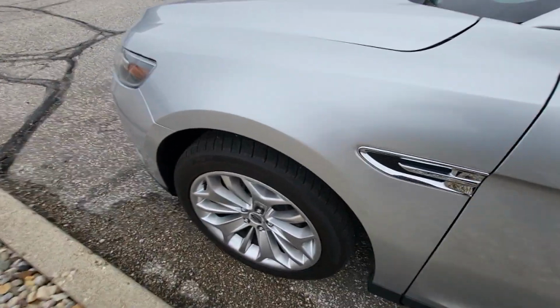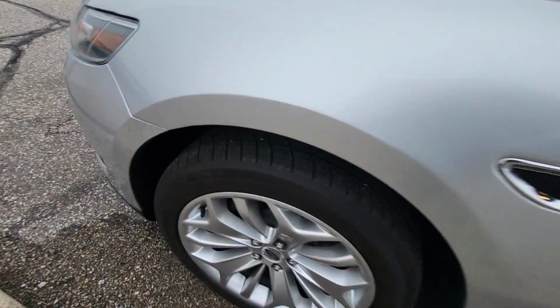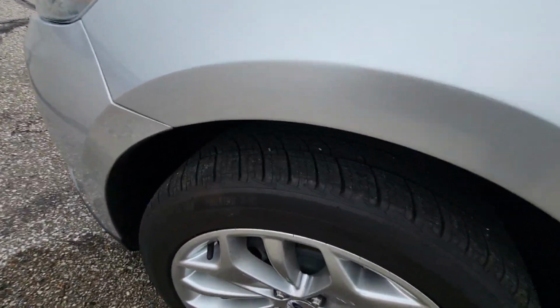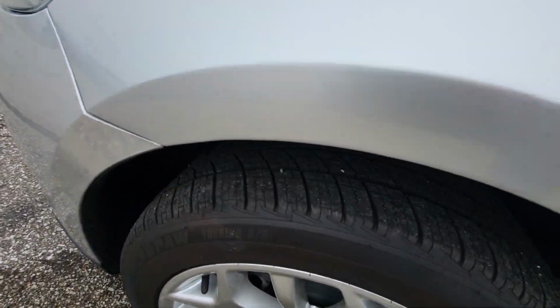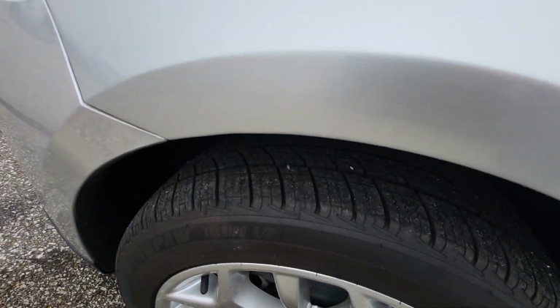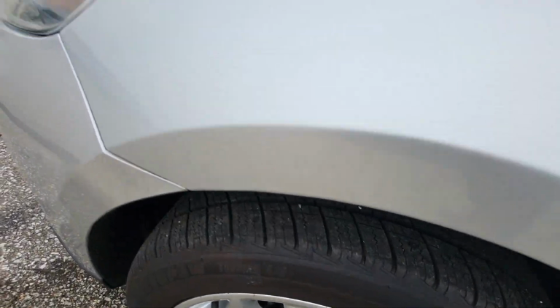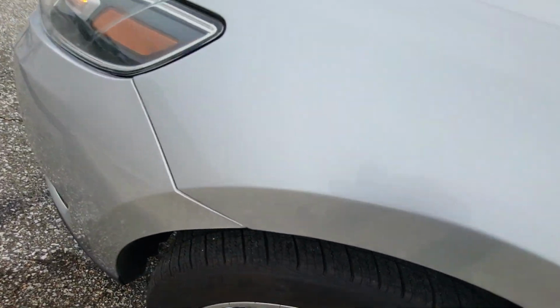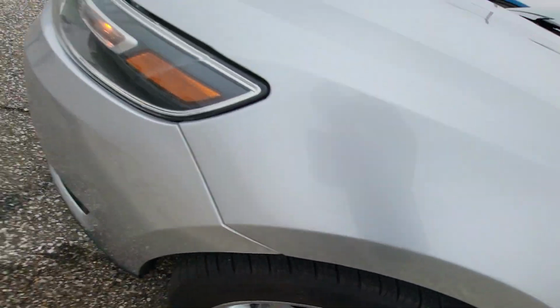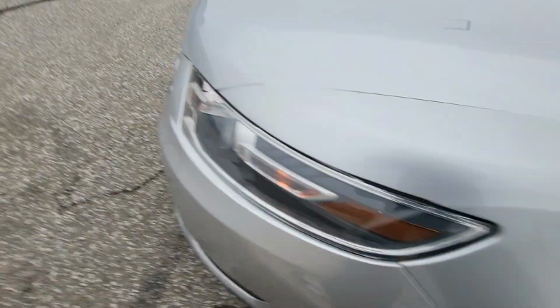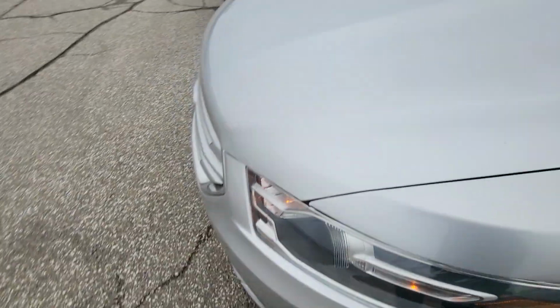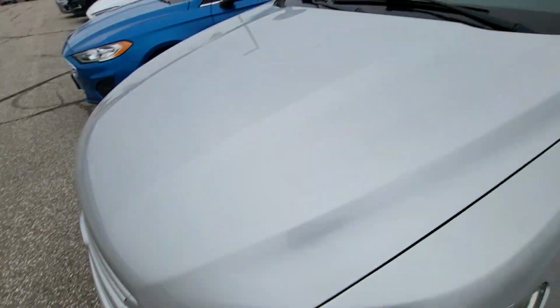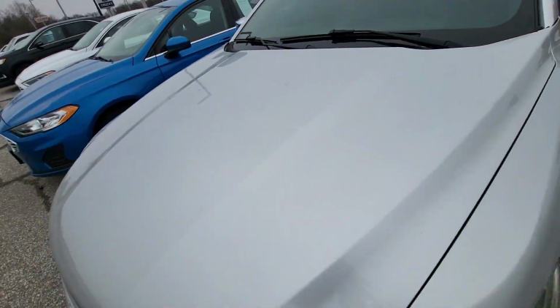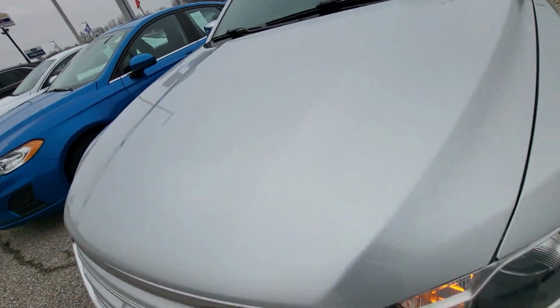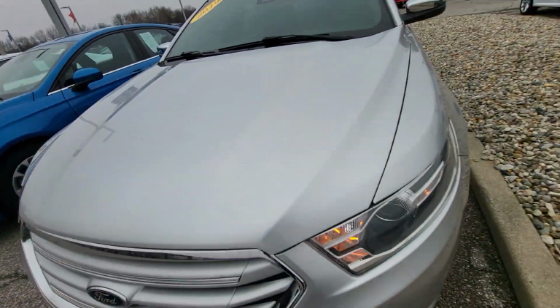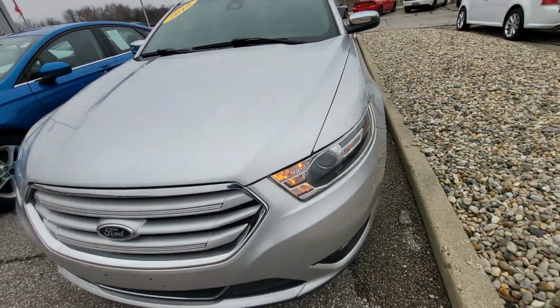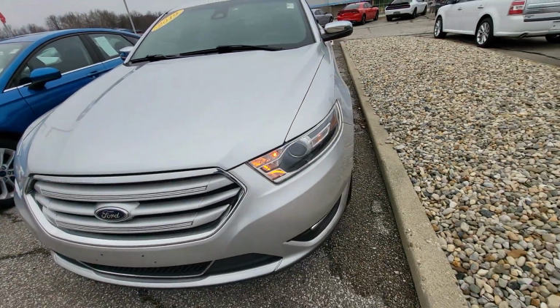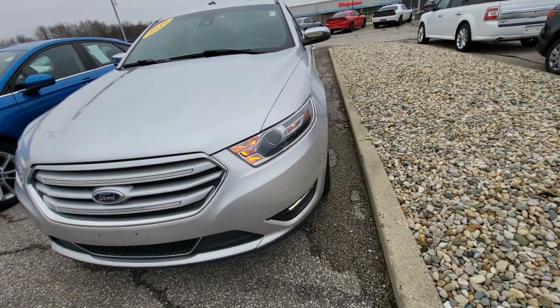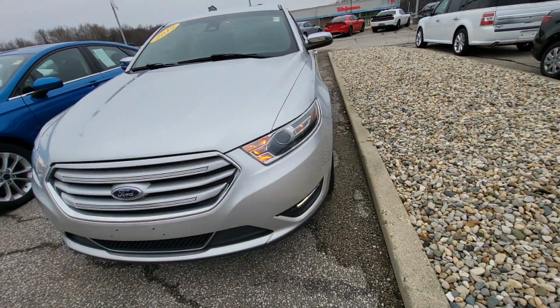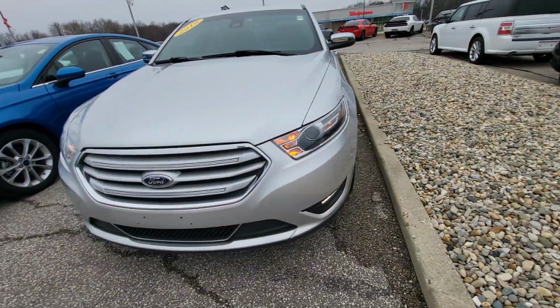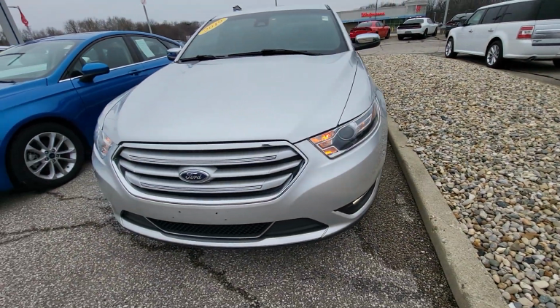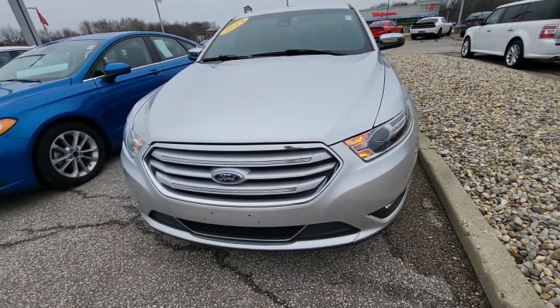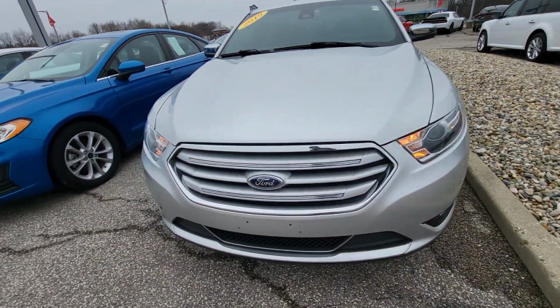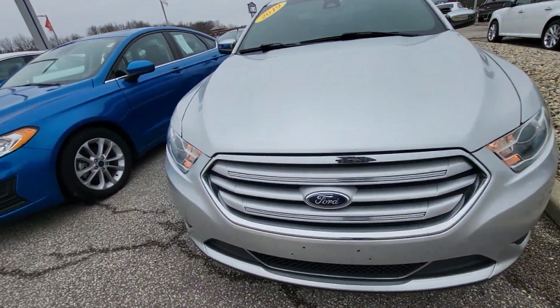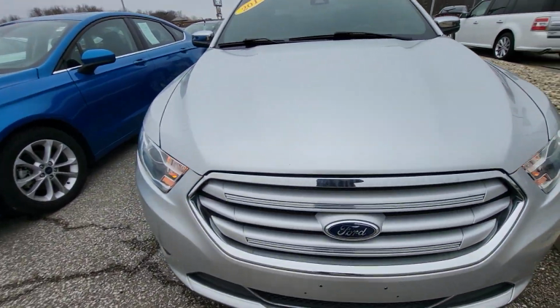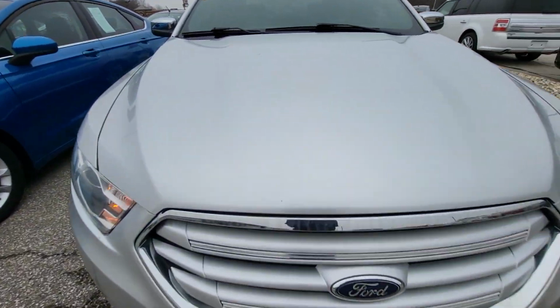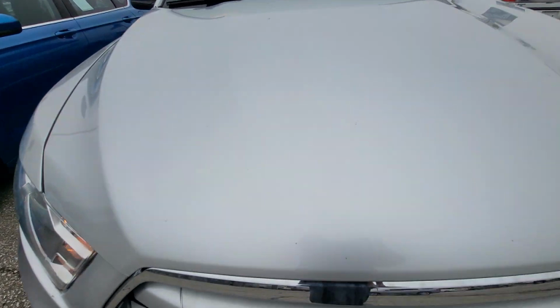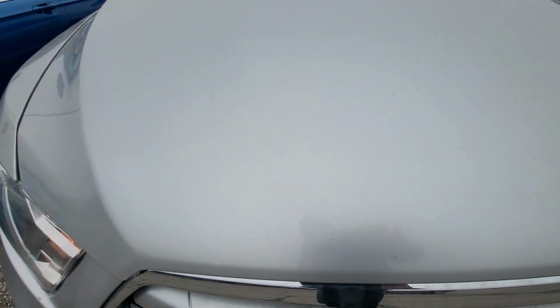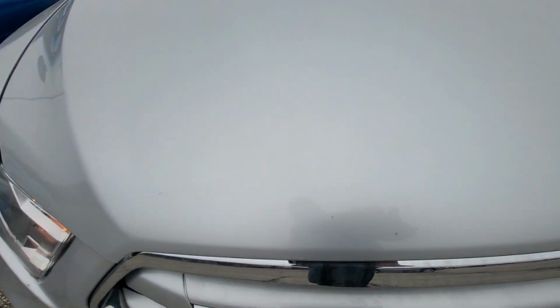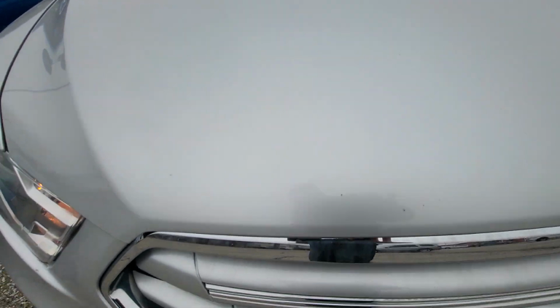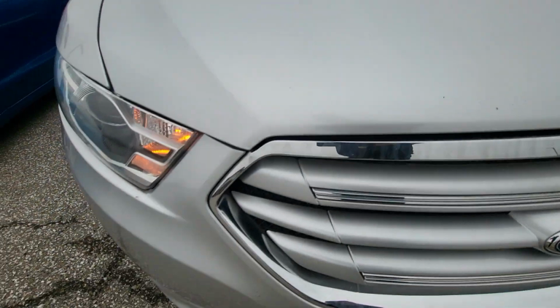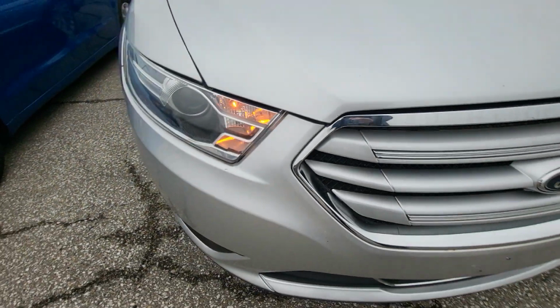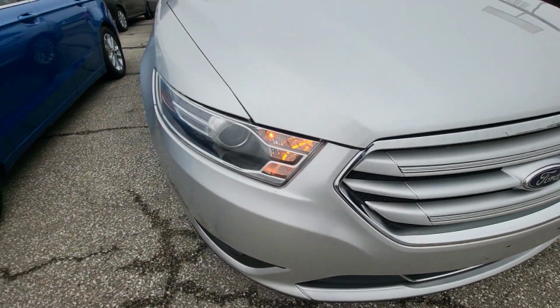Shot of the fresh tires here. Nothing to really note up here — it's got a couple little rock chips on the front on the hood, front bumper and everything, but nothing major.